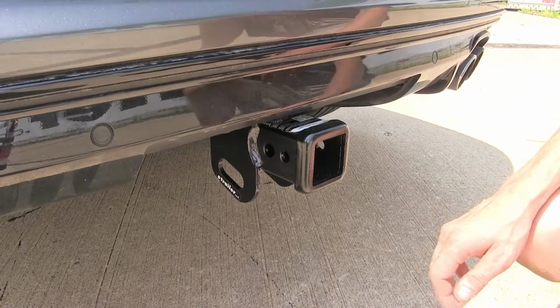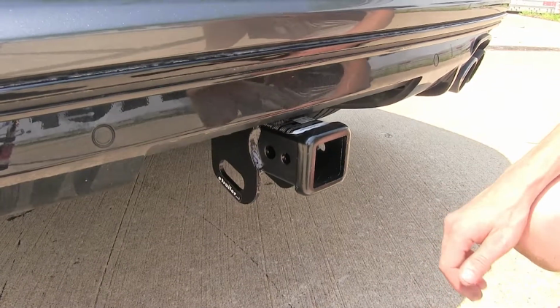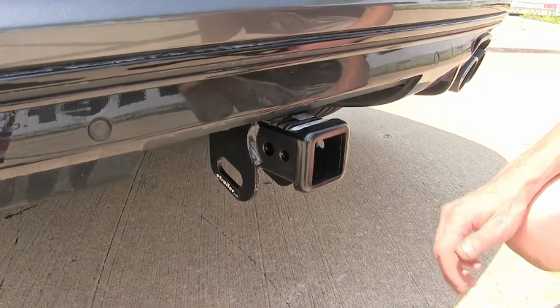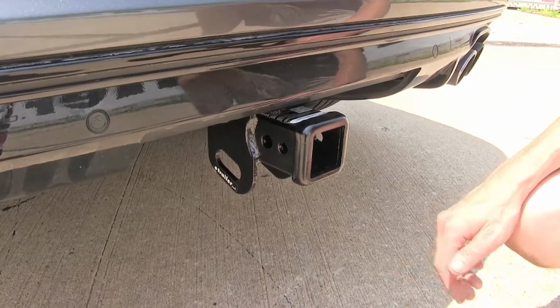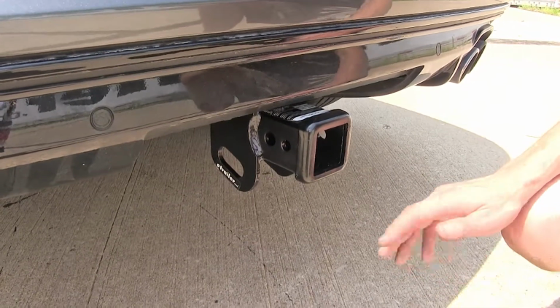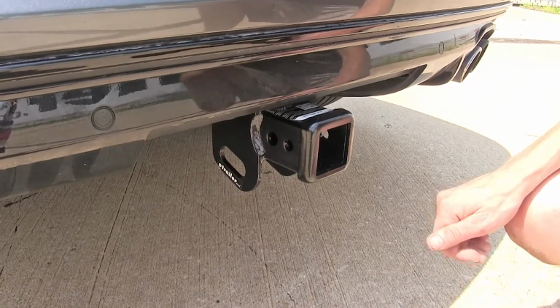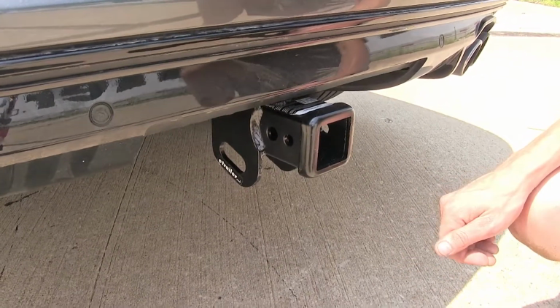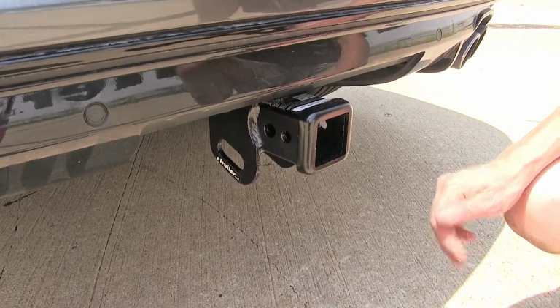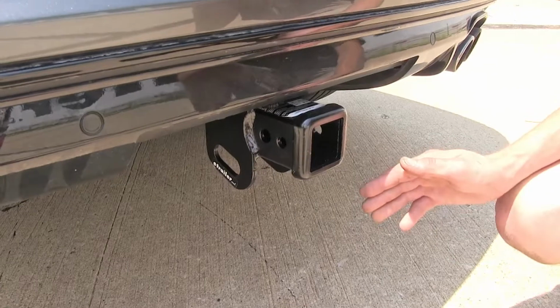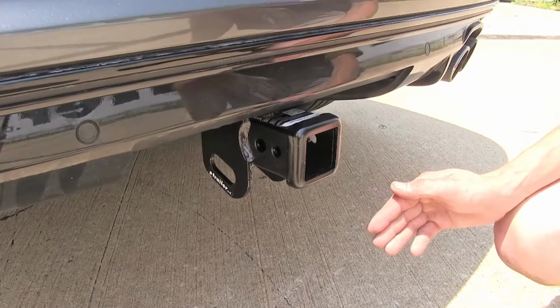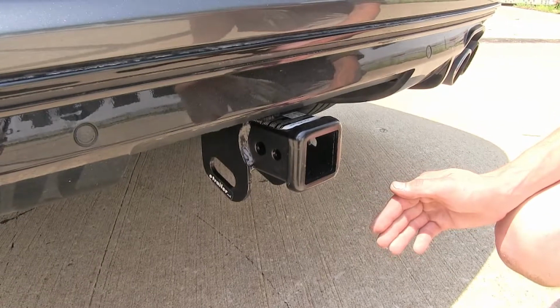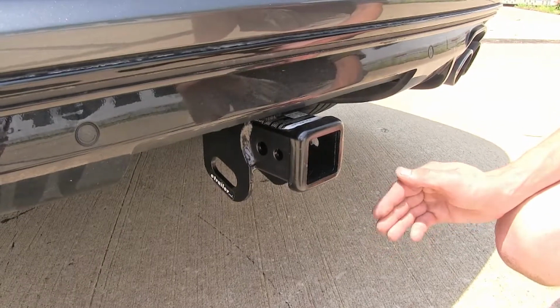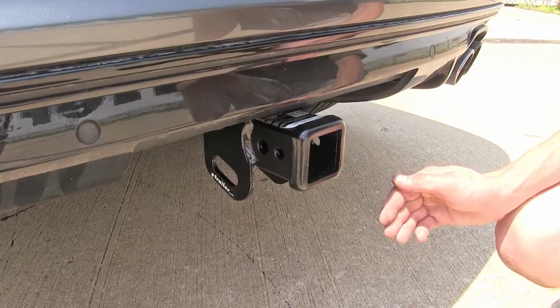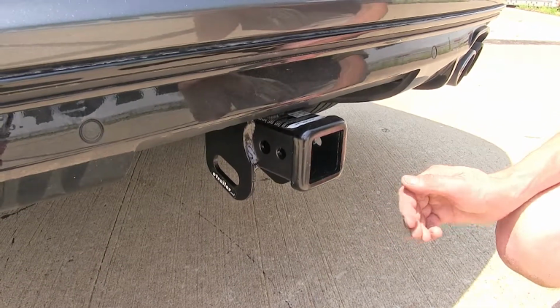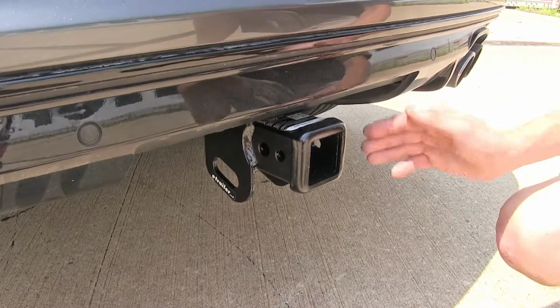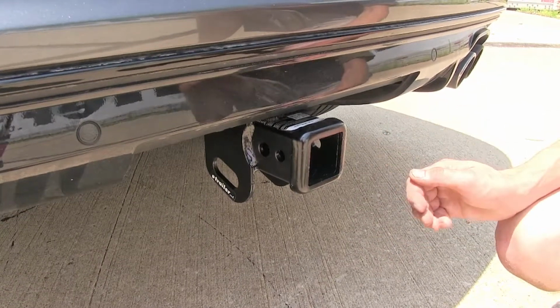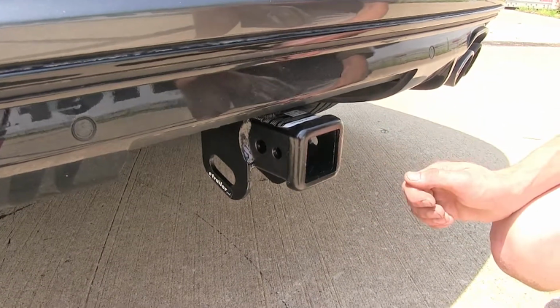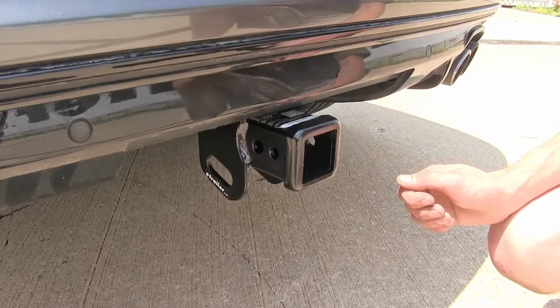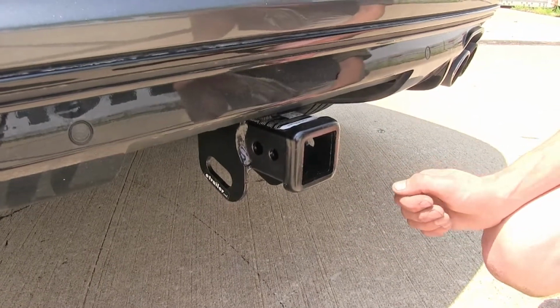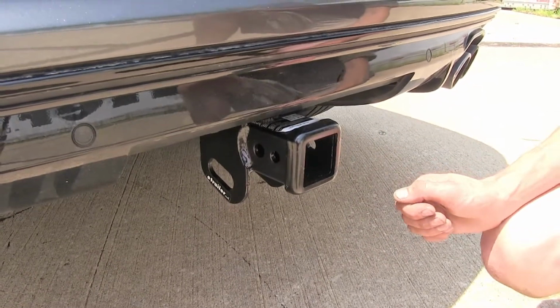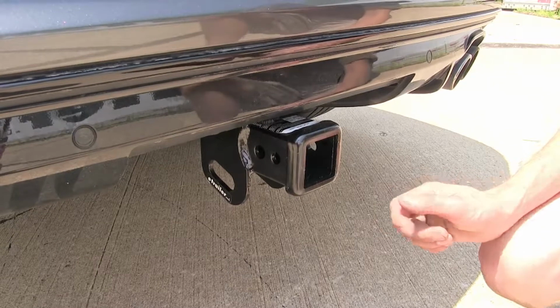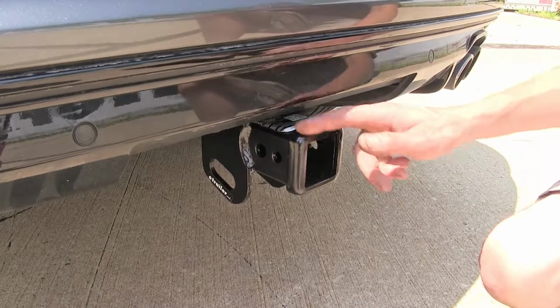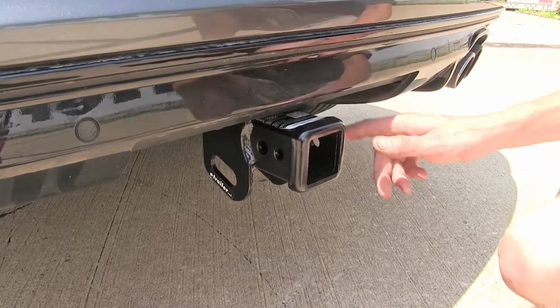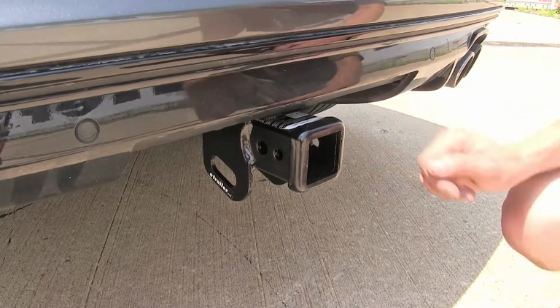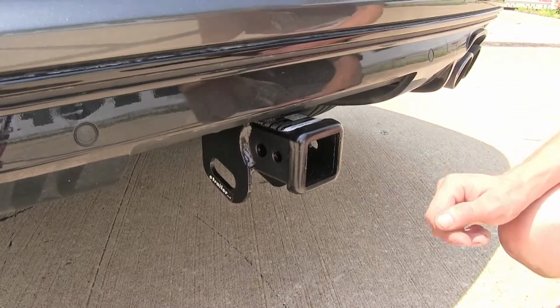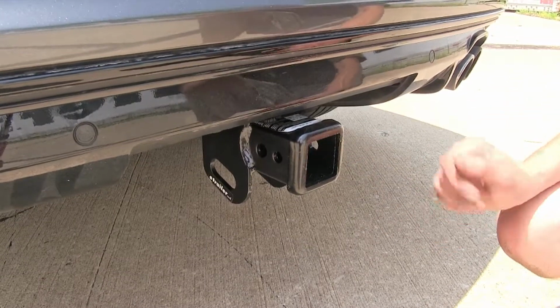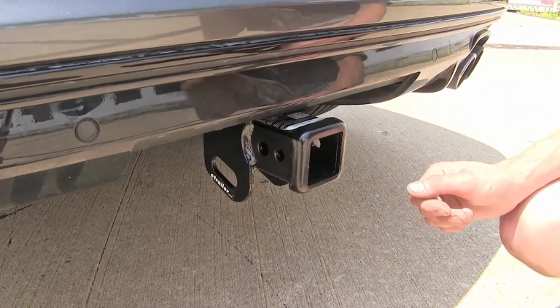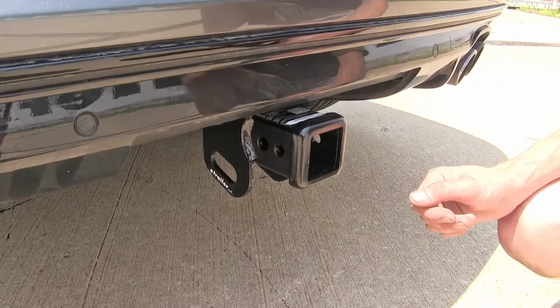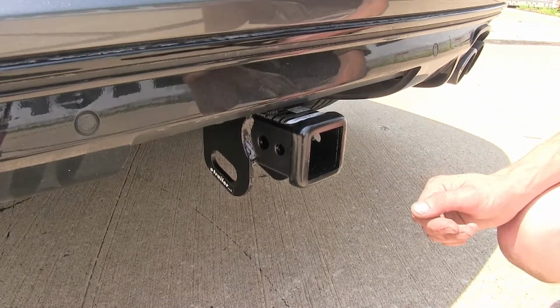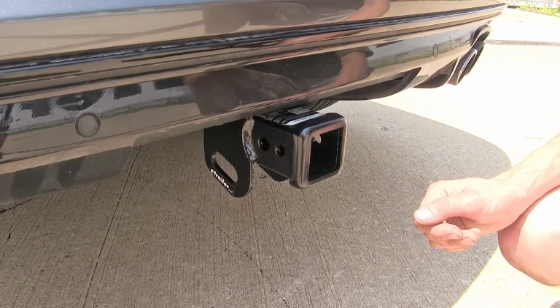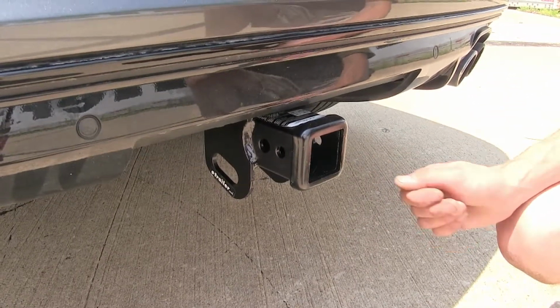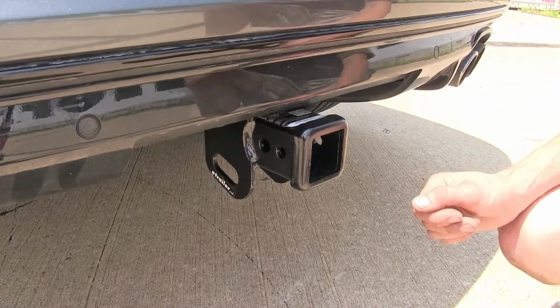Many of our customers on our website have said they've purchased this hitch for their Q5 or SQ5 in order to use it with bike racks and cargo carriers, and they've all said it has worked great with plenty of clearance around the fascia, allowing them to bring all their gear on the road.